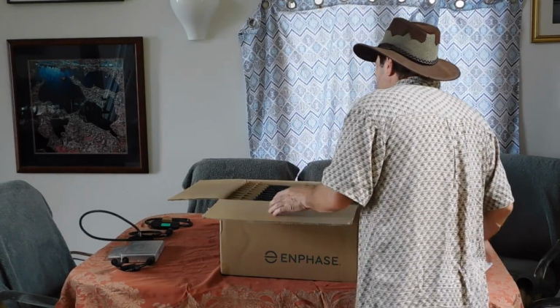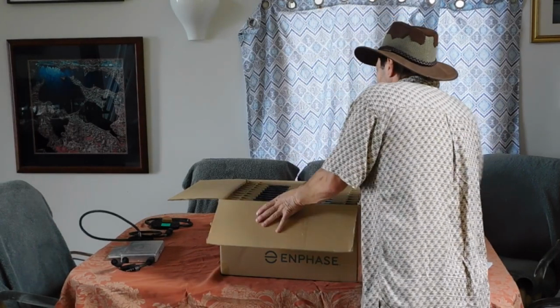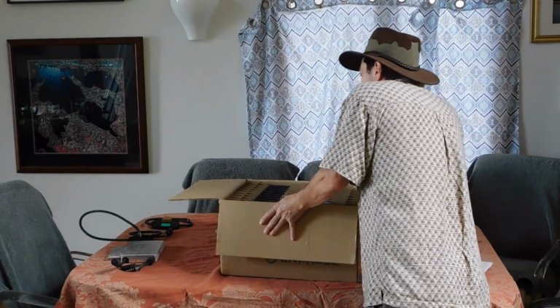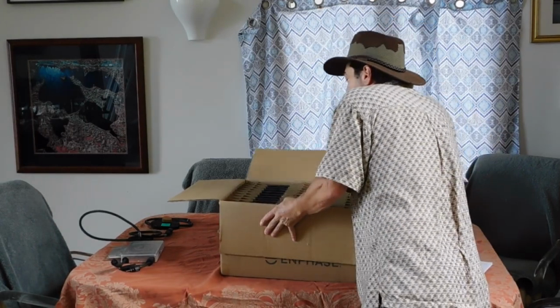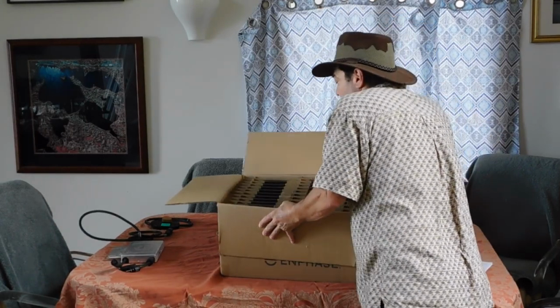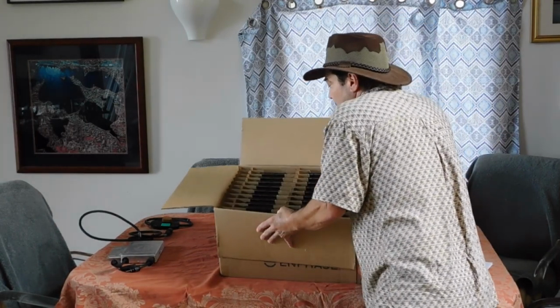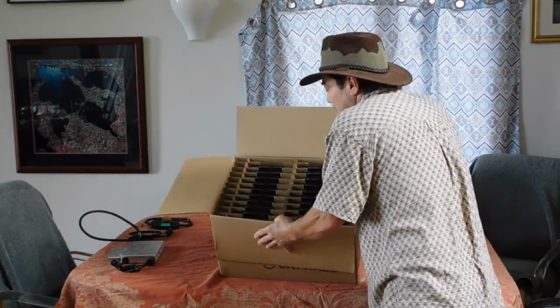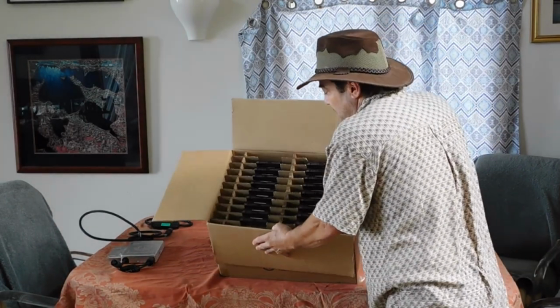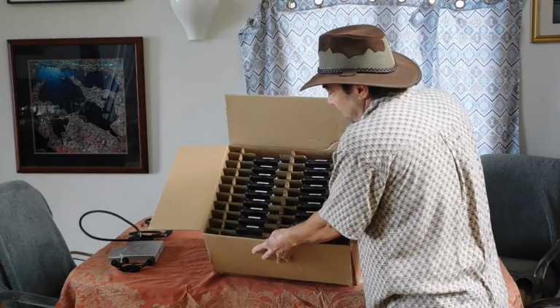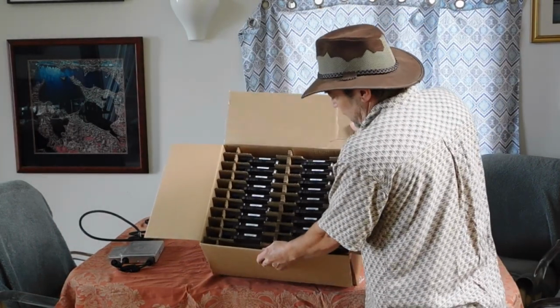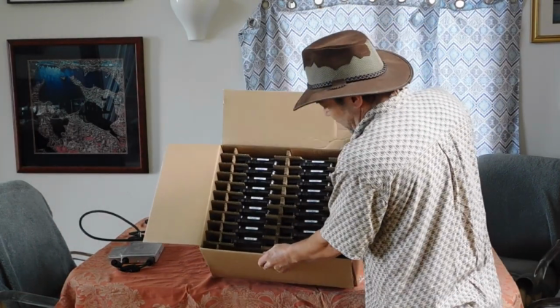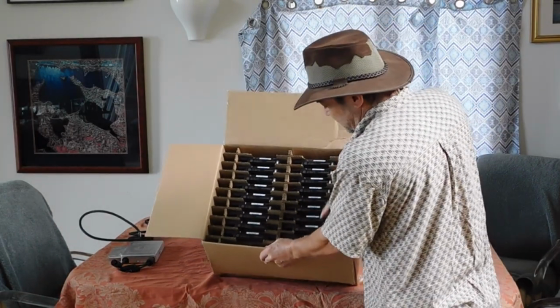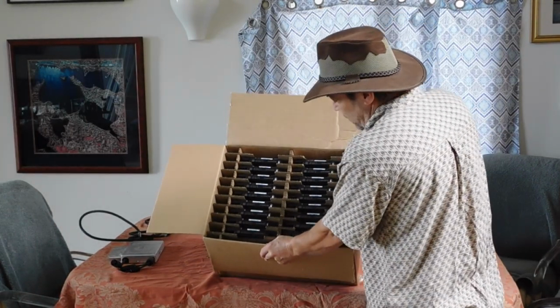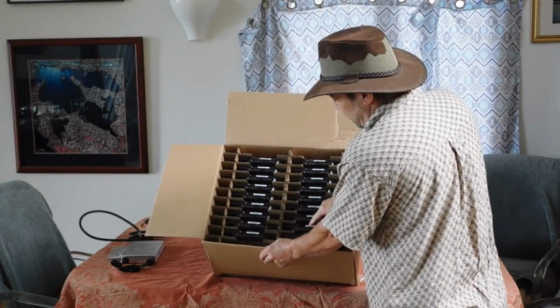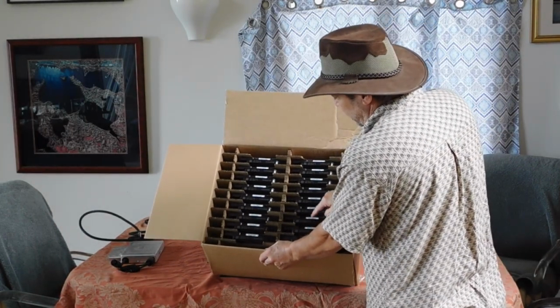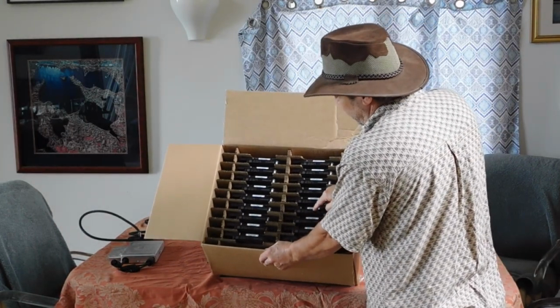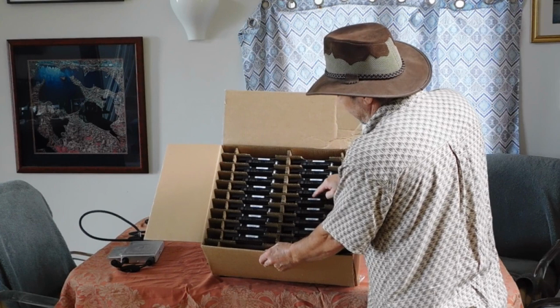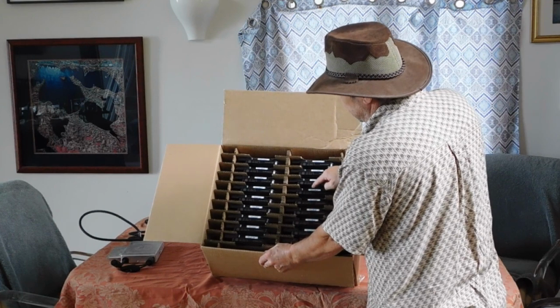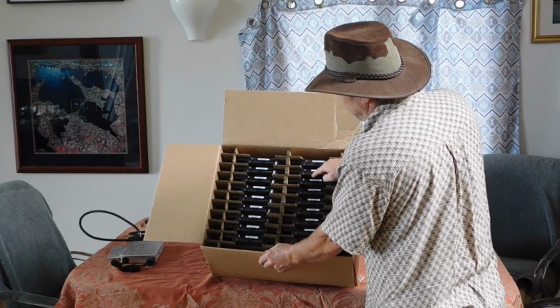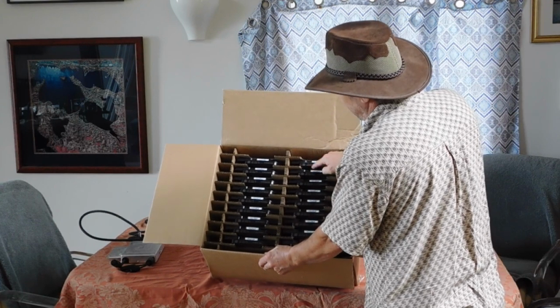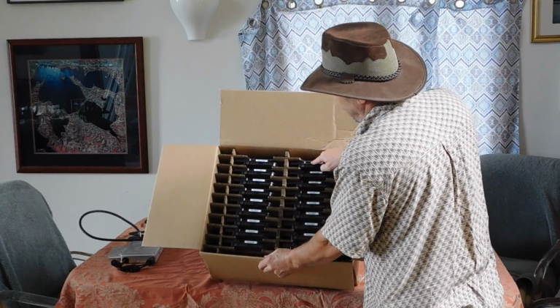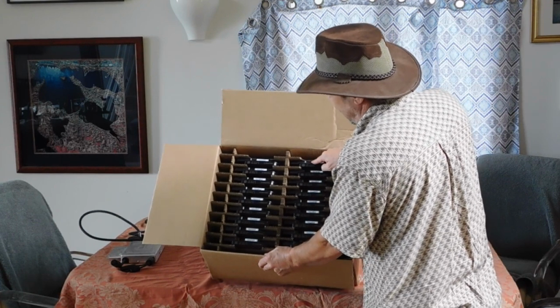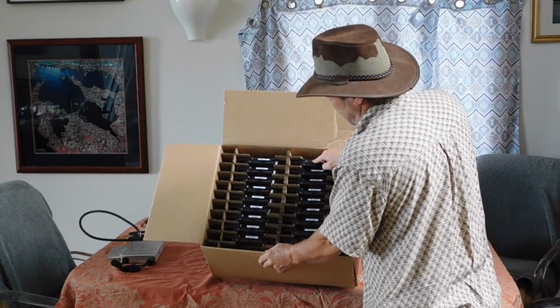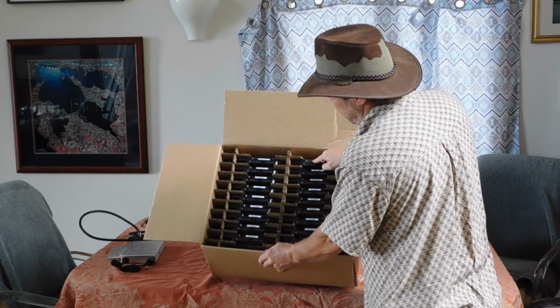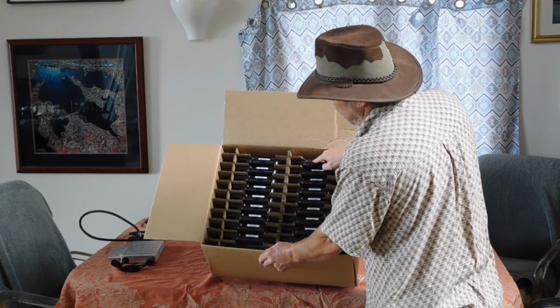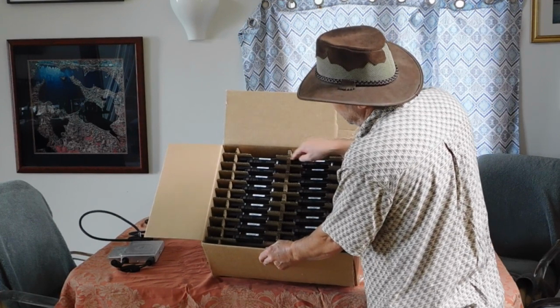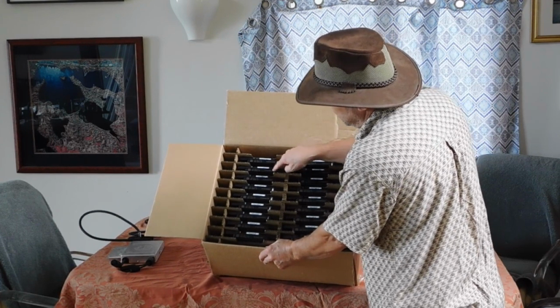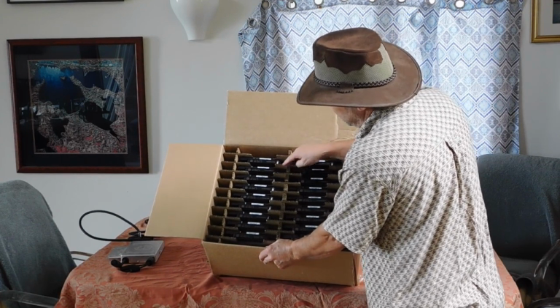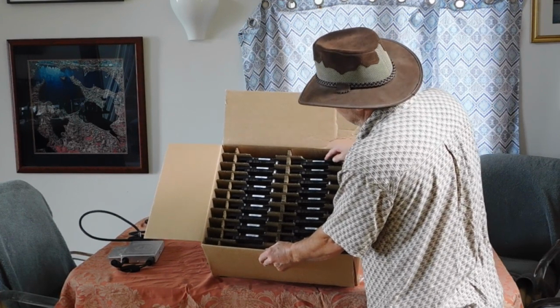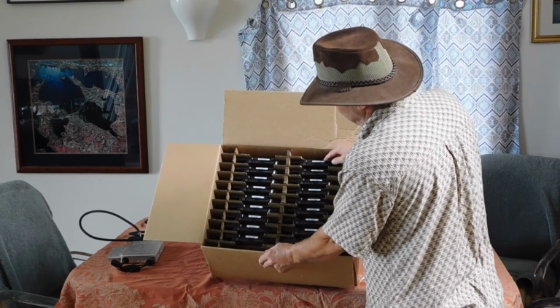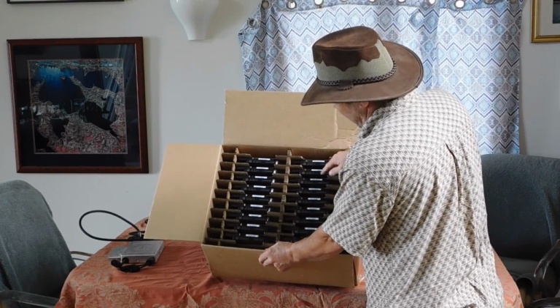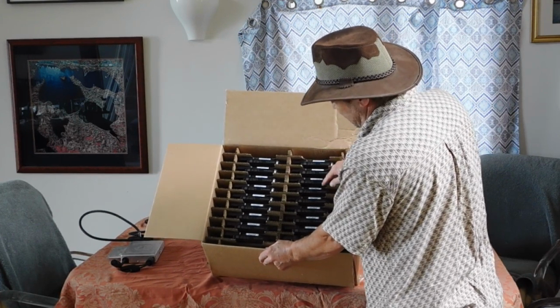And how these come is 1, 2, 3, 4, 5, 6, 7, 8, 9 — times 2 is 18 per box.